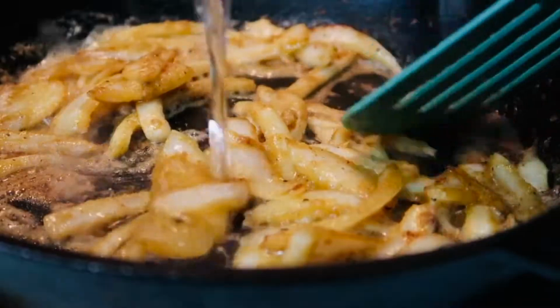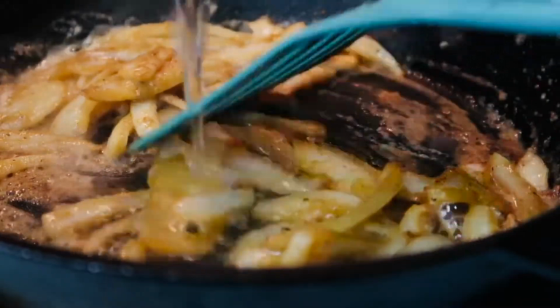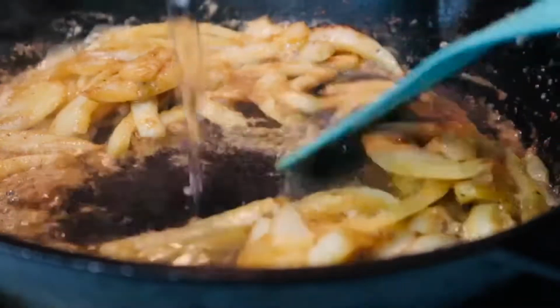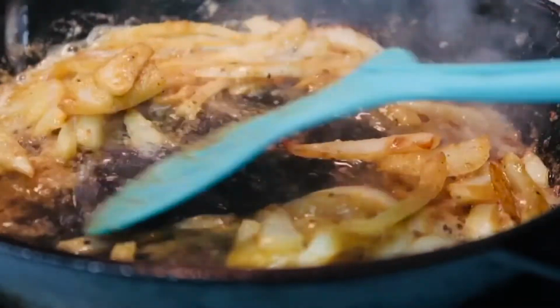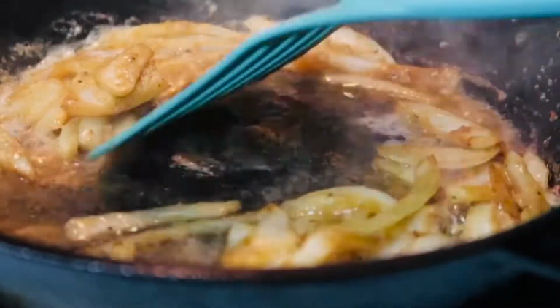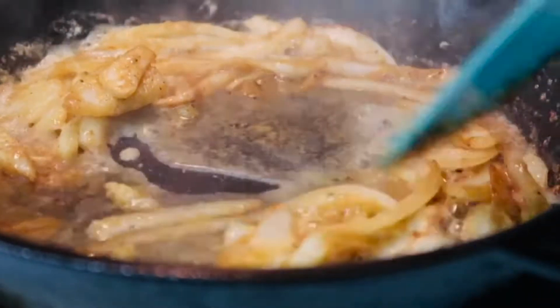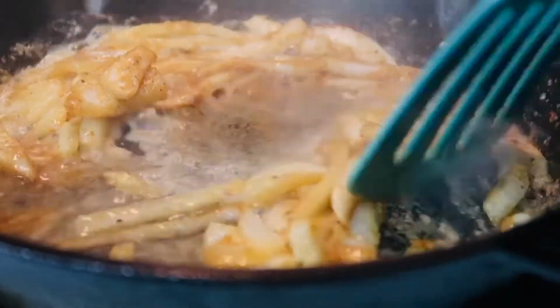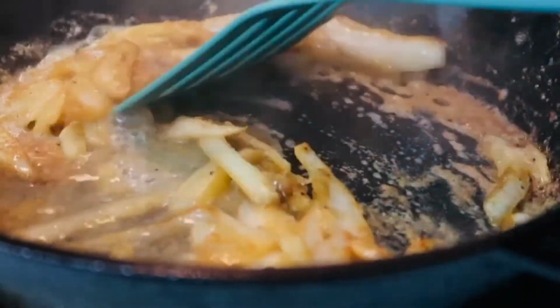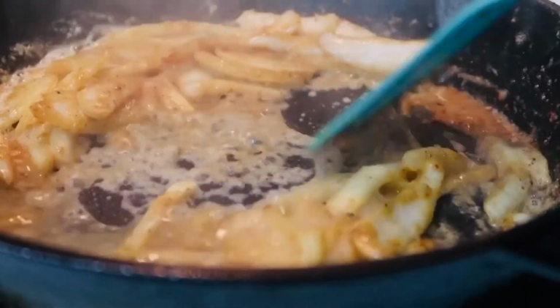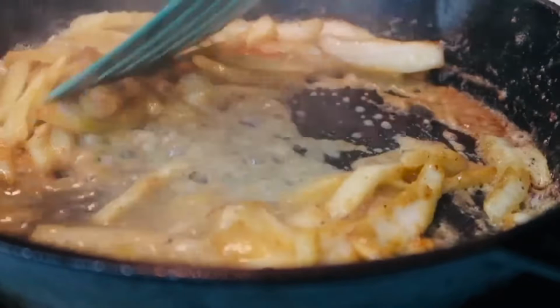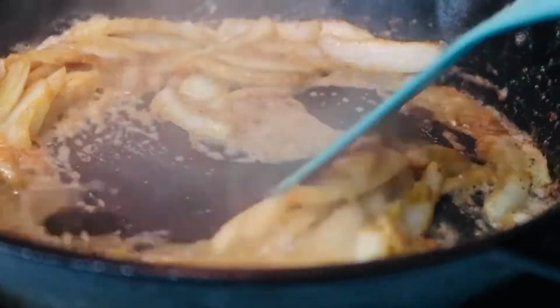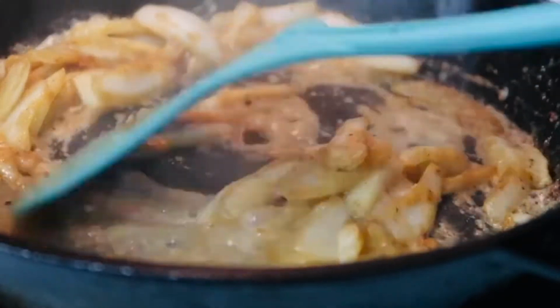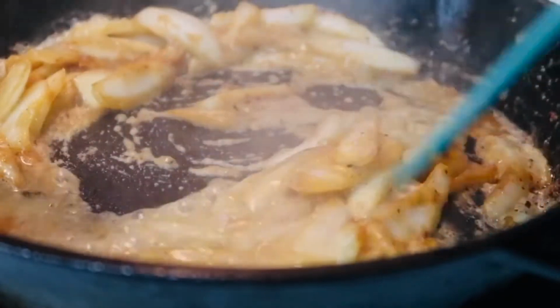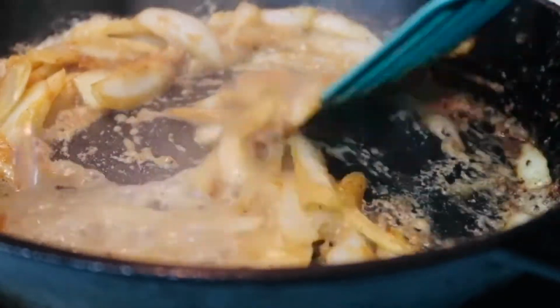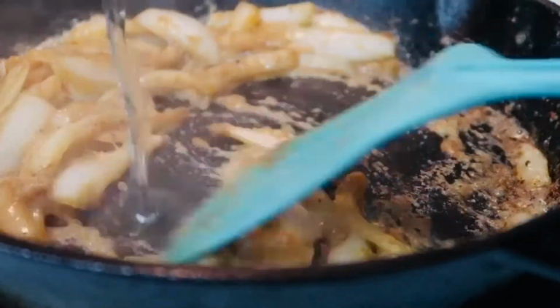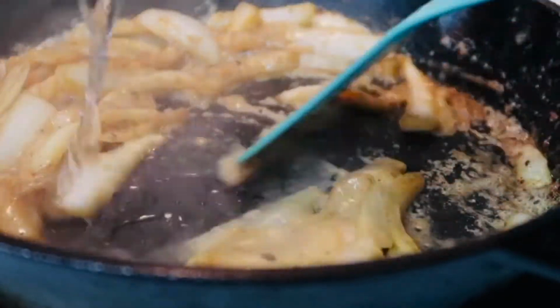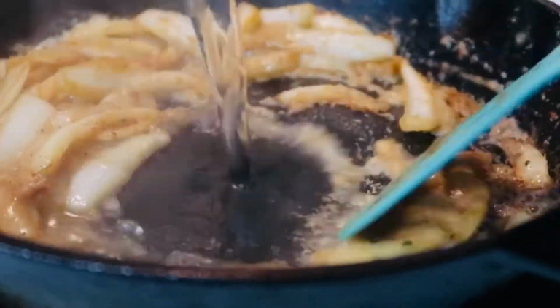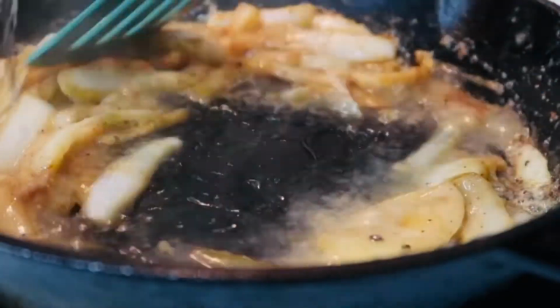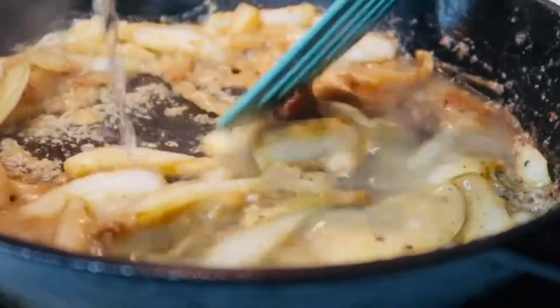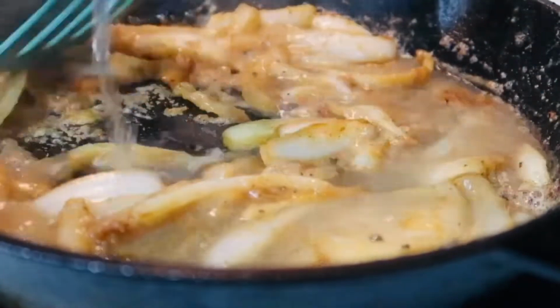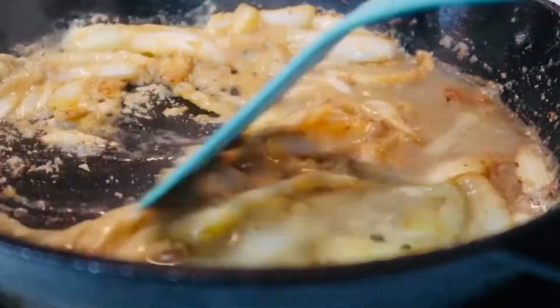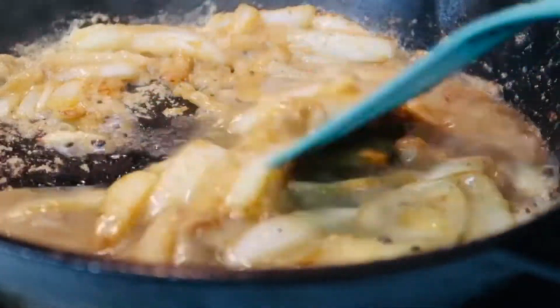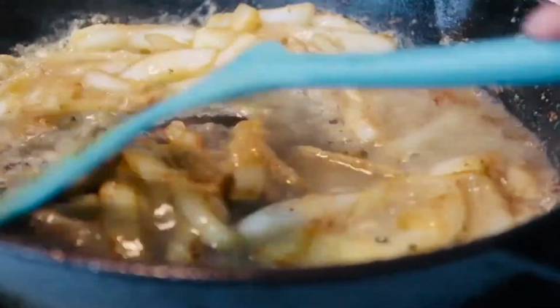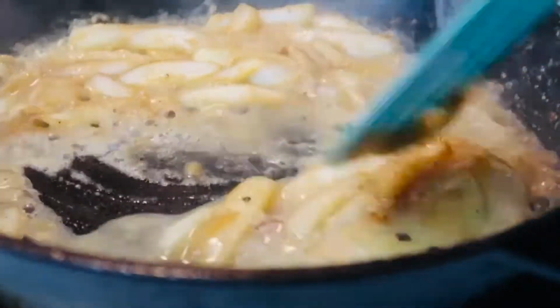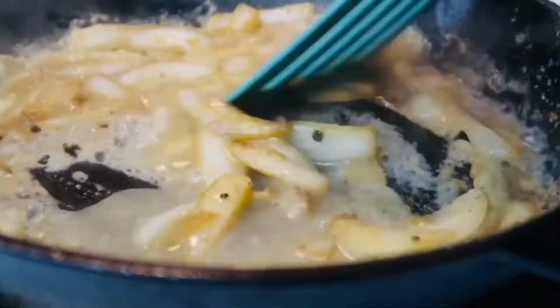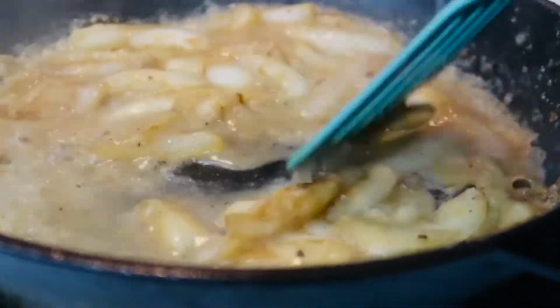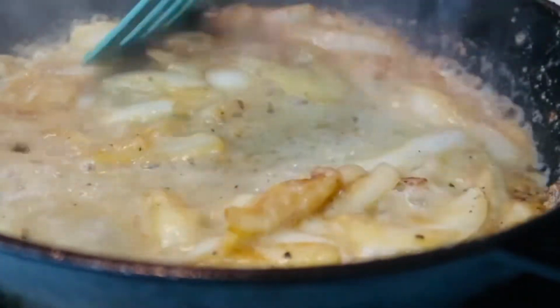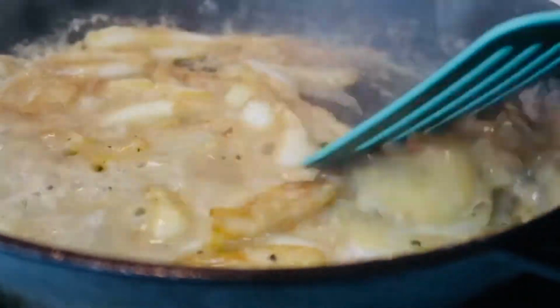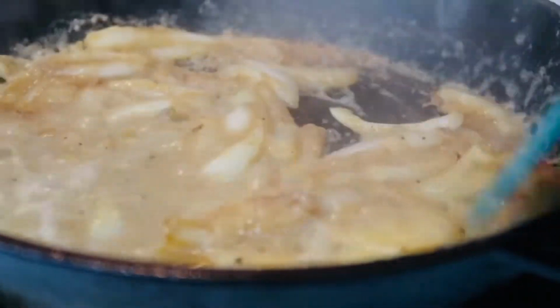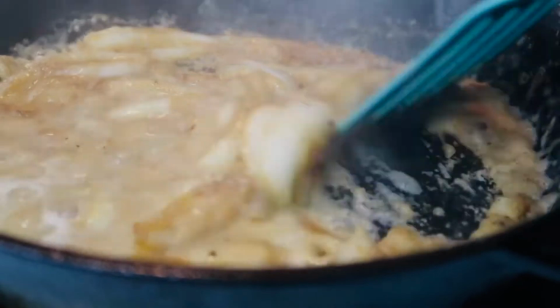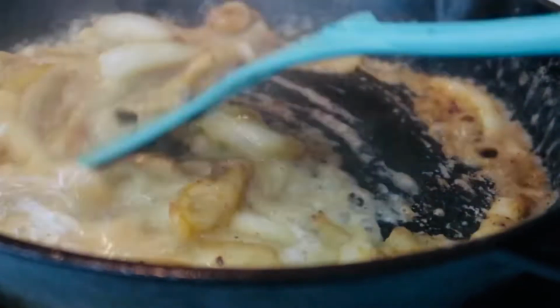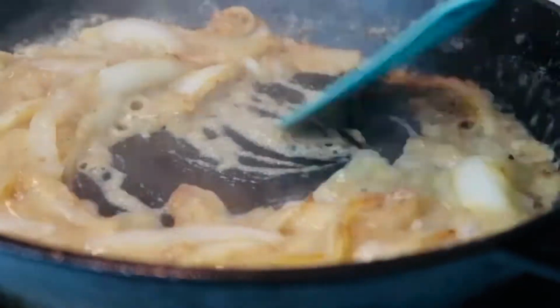Now that it's a darker brown, I go ahead and add water slowly, mixing as I'm adding the water — and this is how you create the gravy.